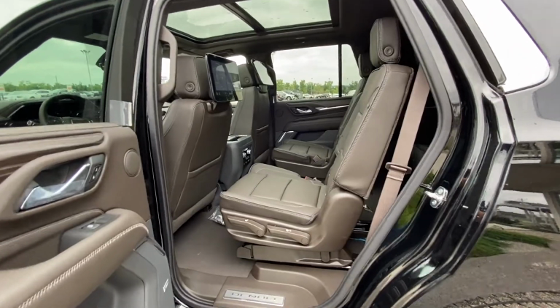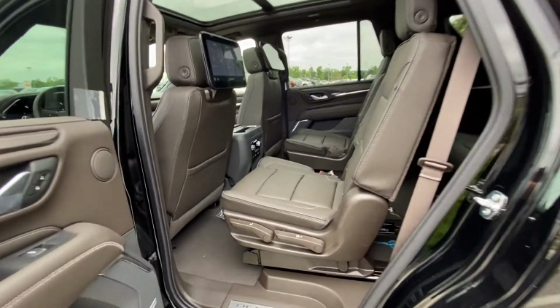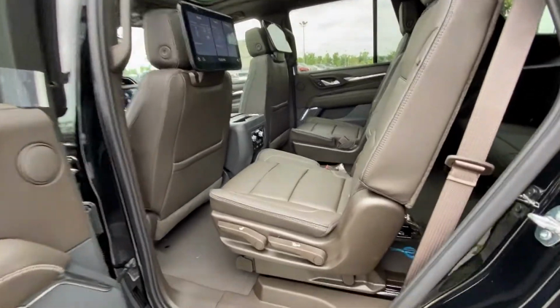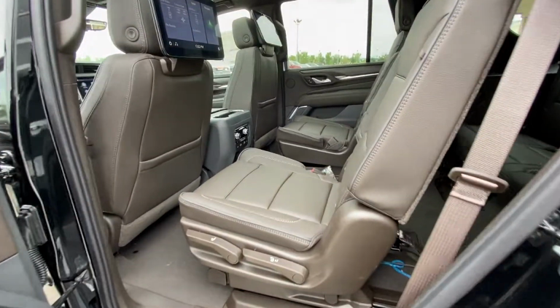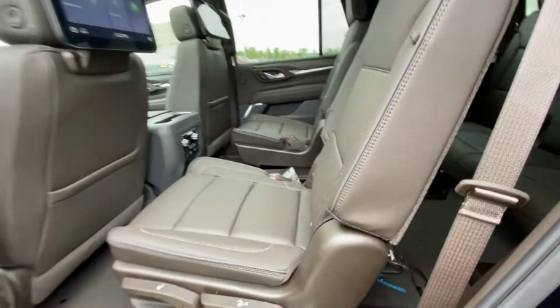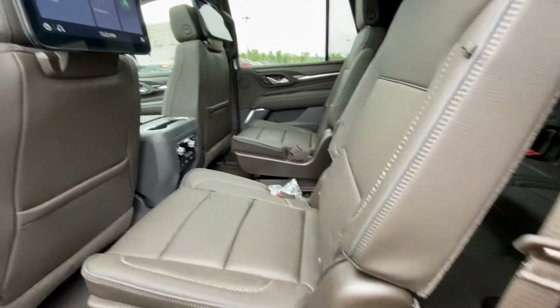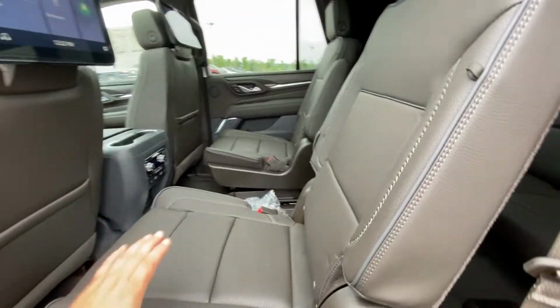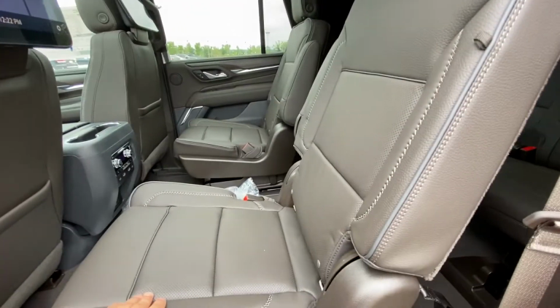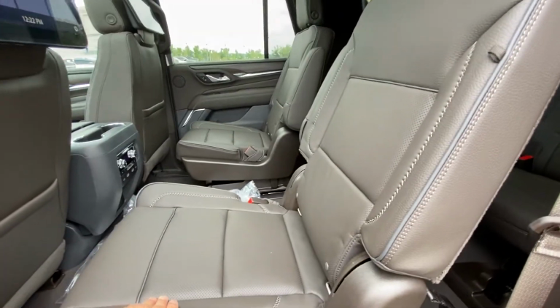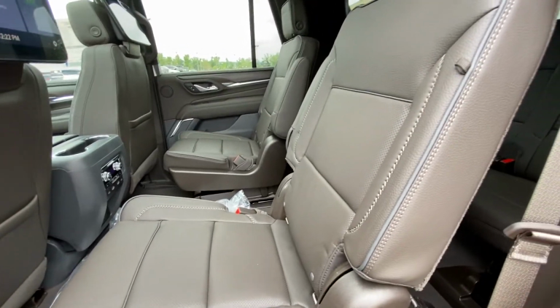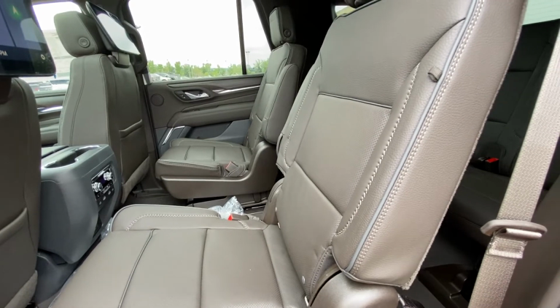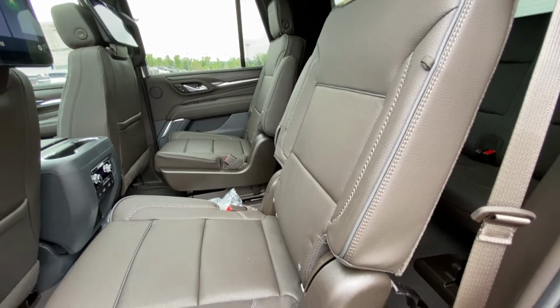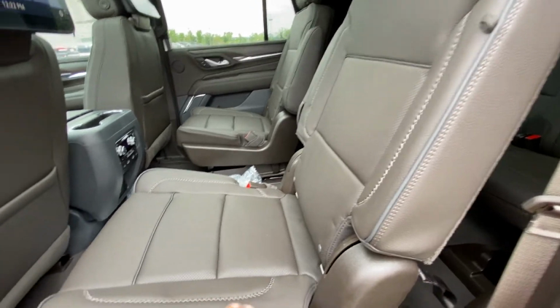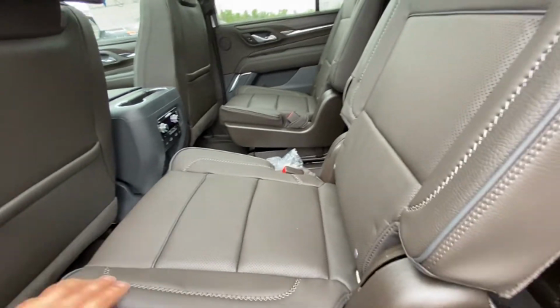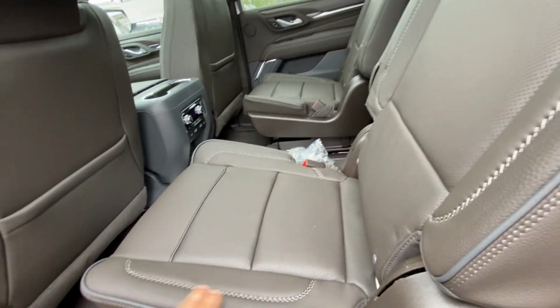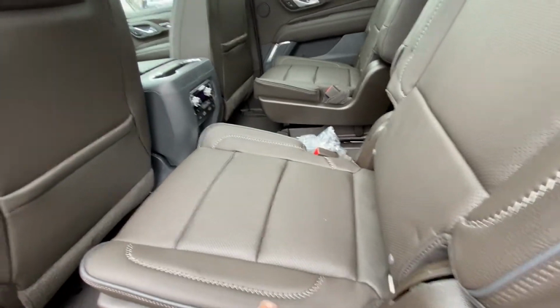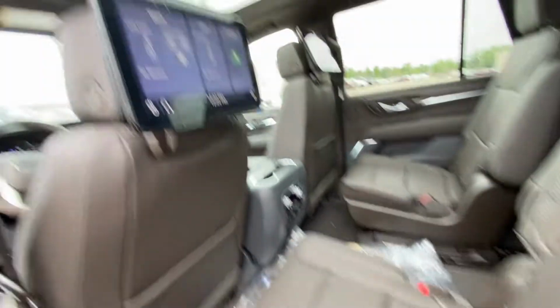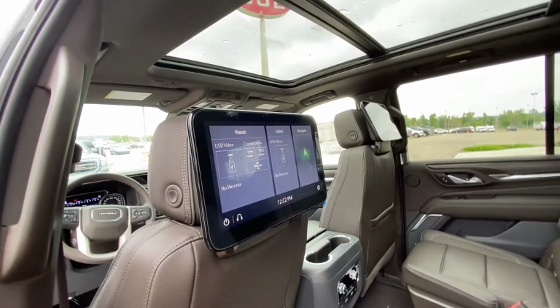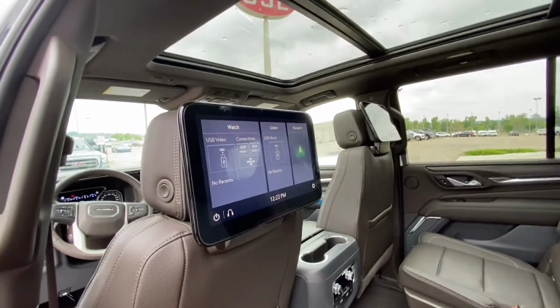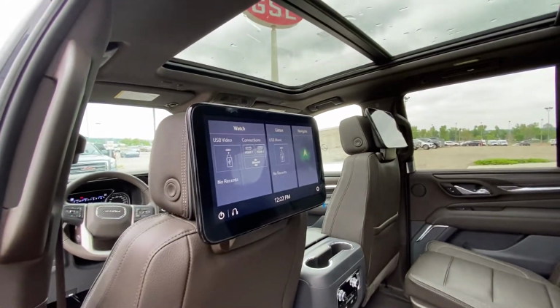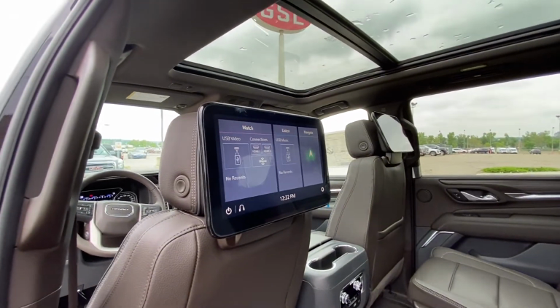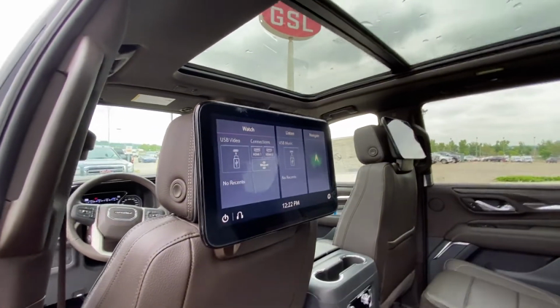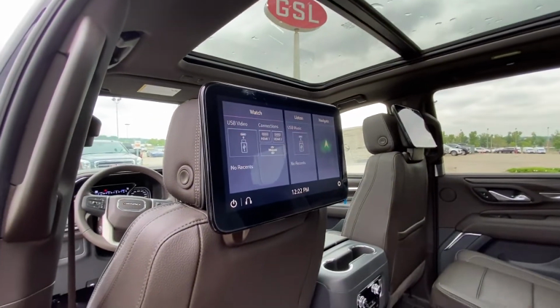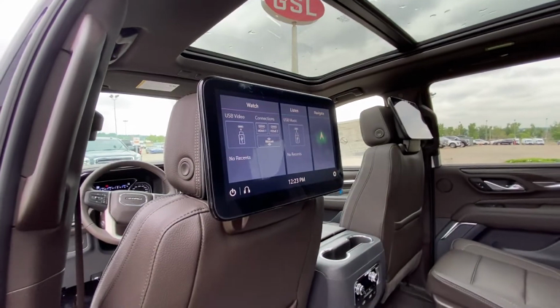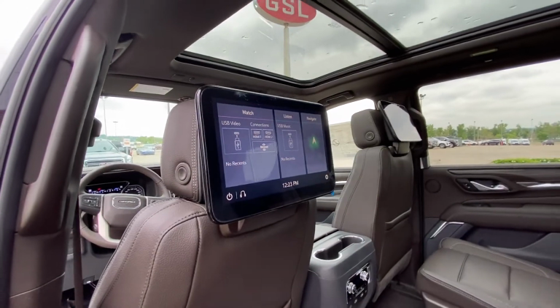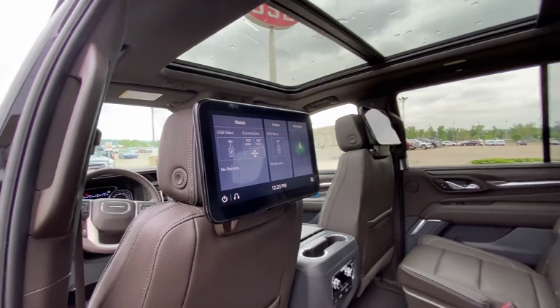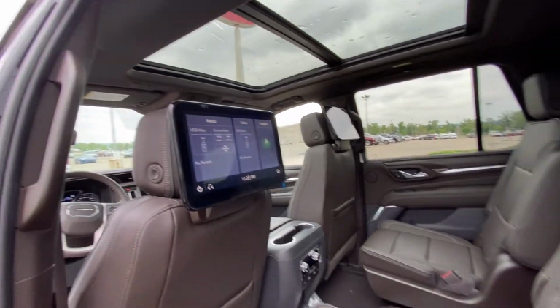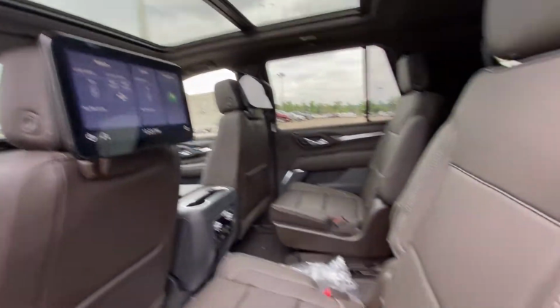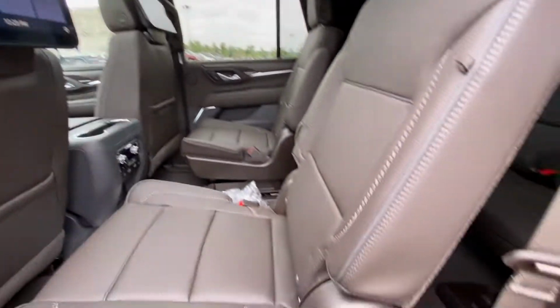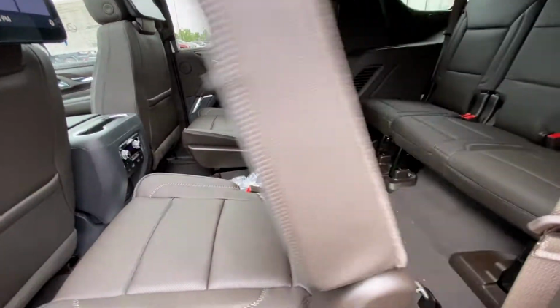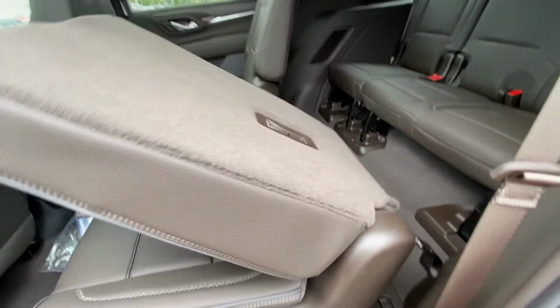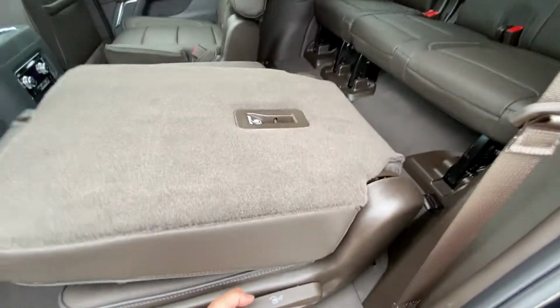Jumping into the interior, the second row features leather captain's chairs that are both heated and car seat ready, with X-stitching — very luxurious. You have a 12.6 inch touchscreen with navigation, USB ports, HDMI, and streaming services.